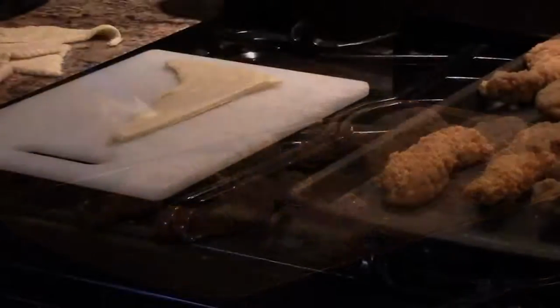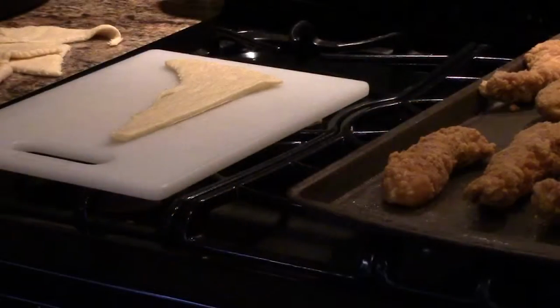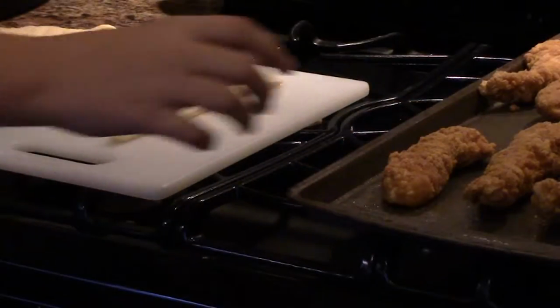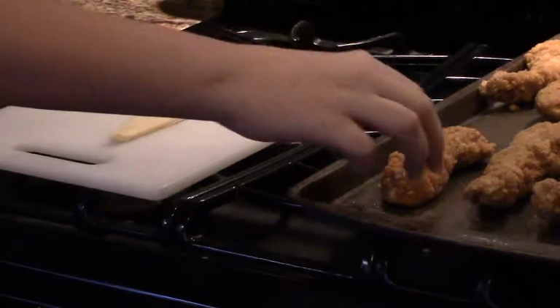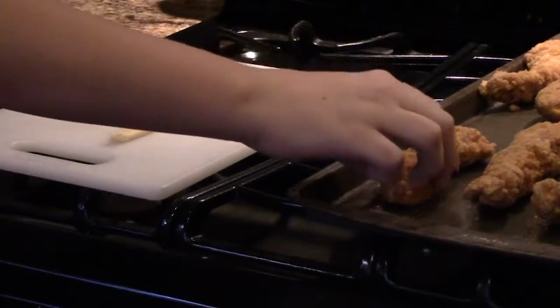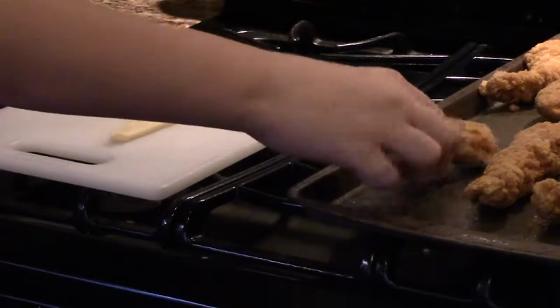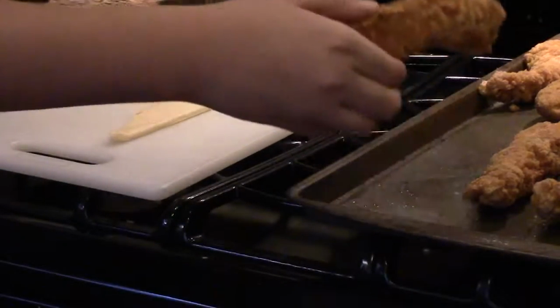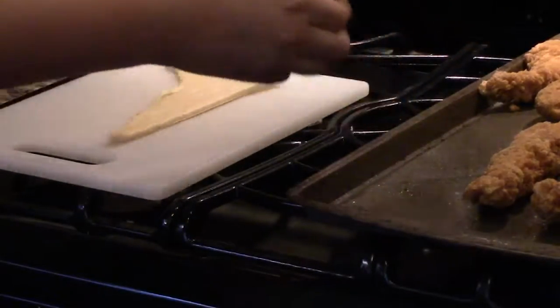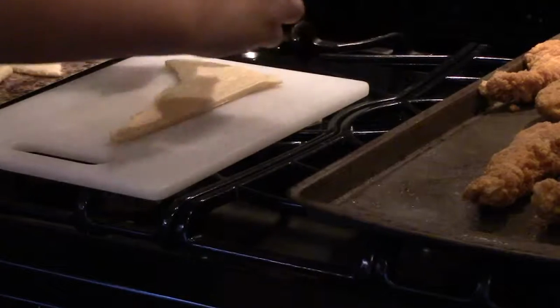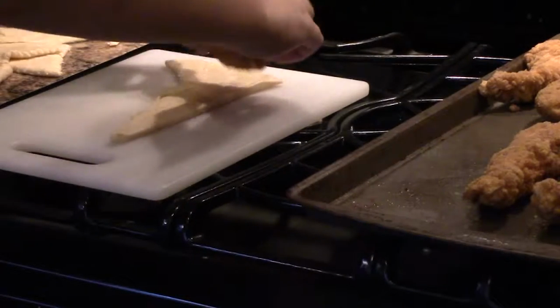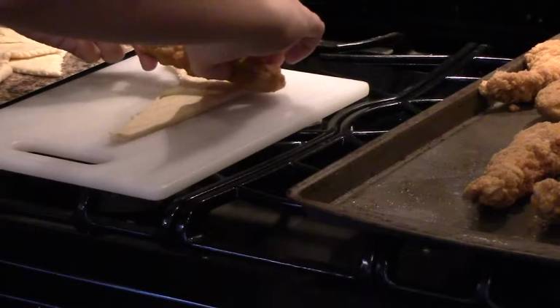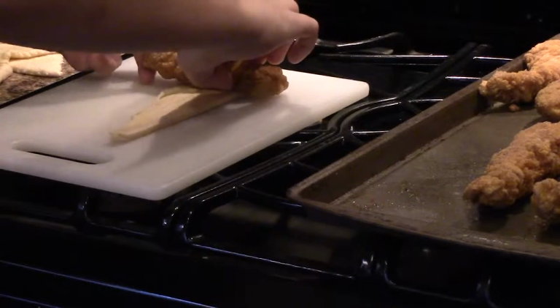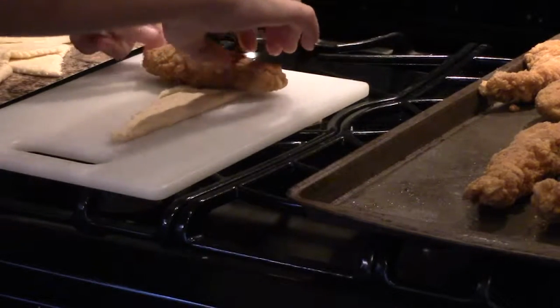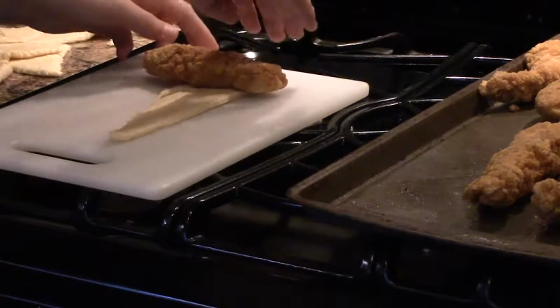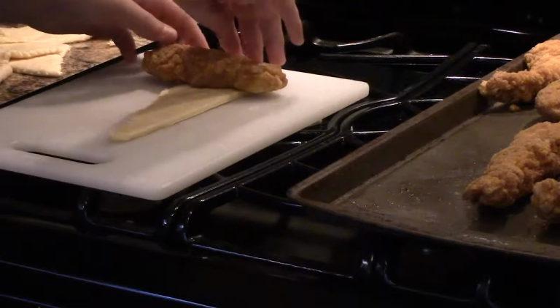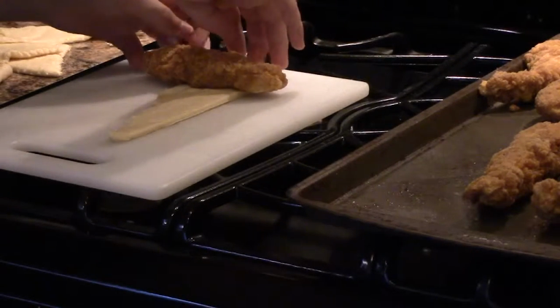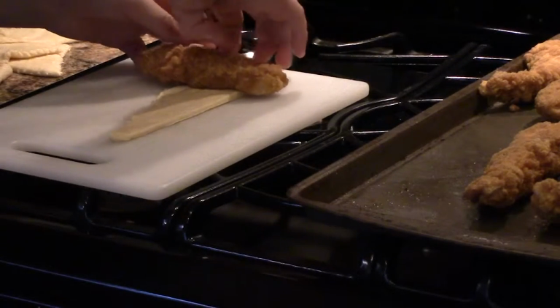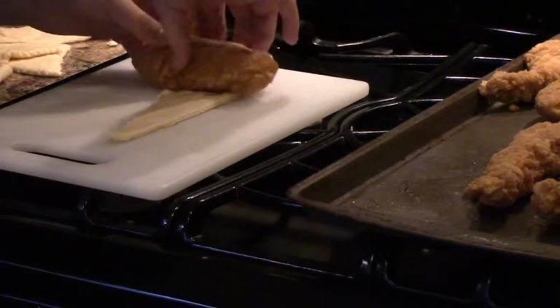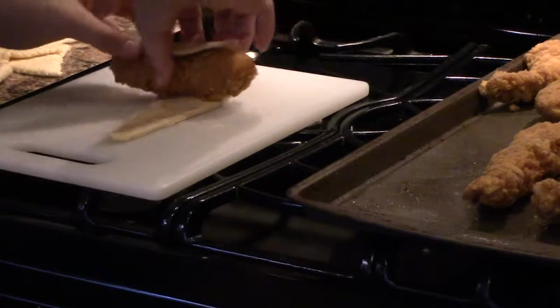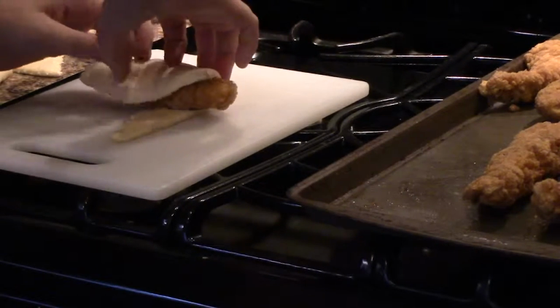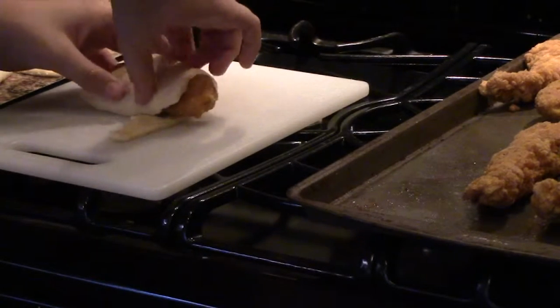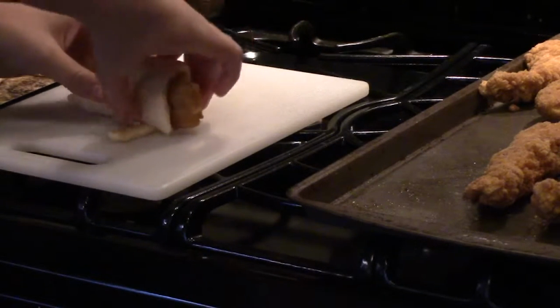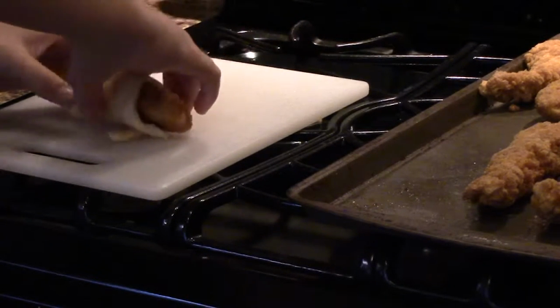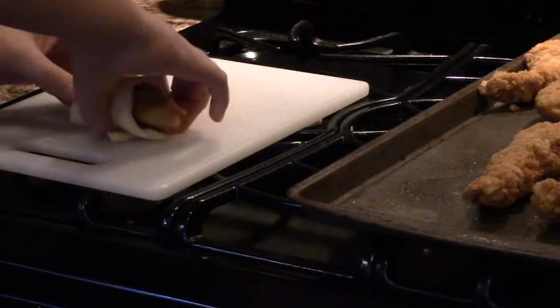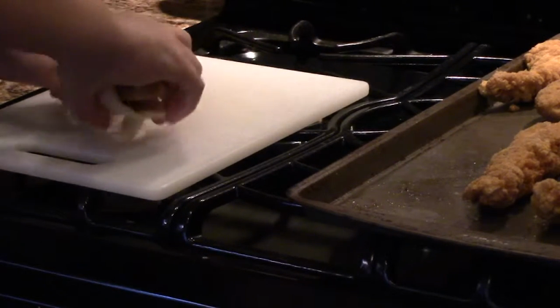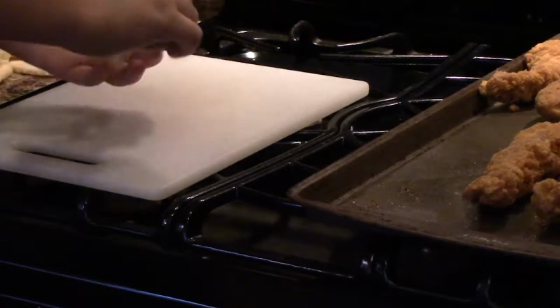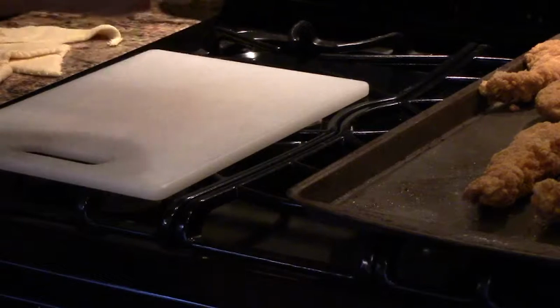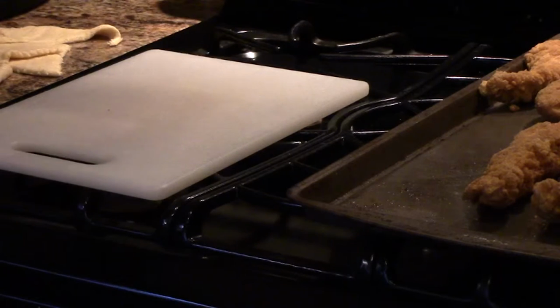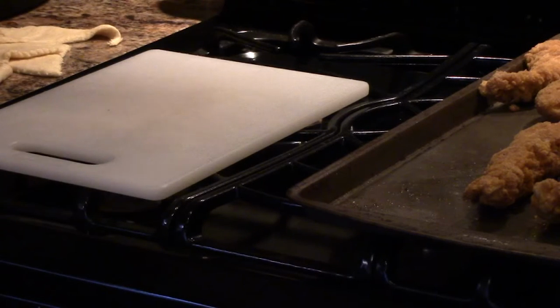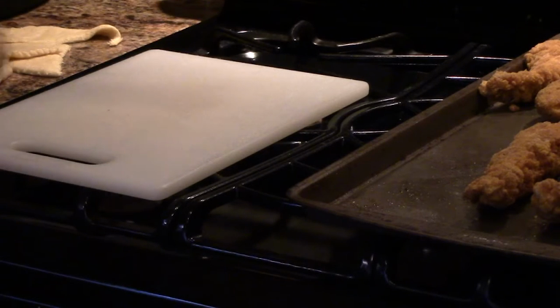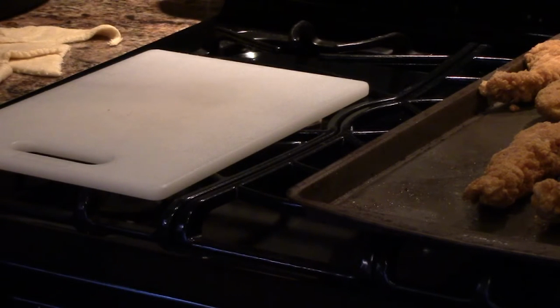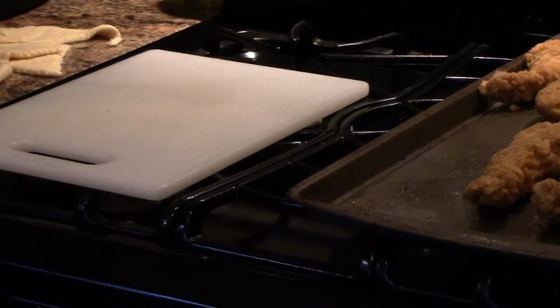Next, you will take your chicken, place it on the roll, roll it up, and cook it on 400 for an additional 10 minutes.